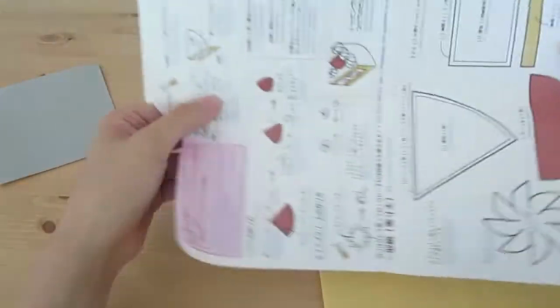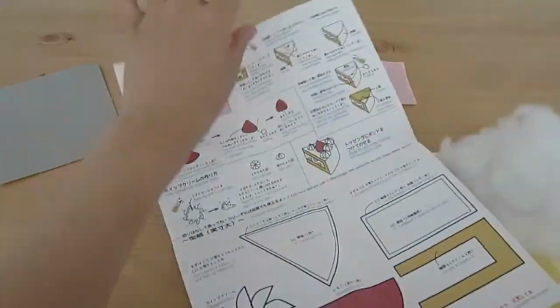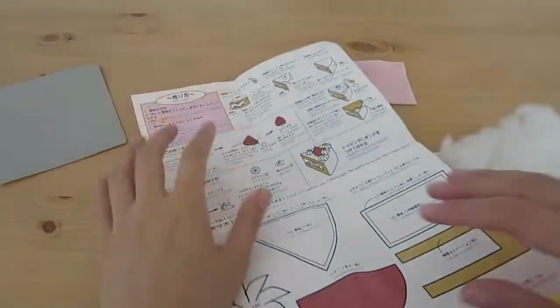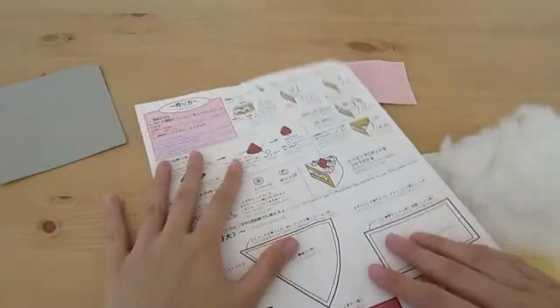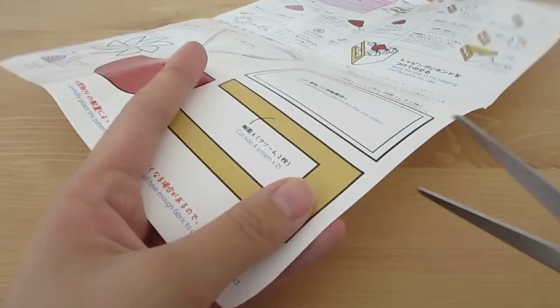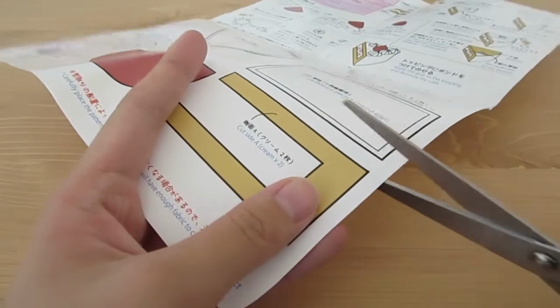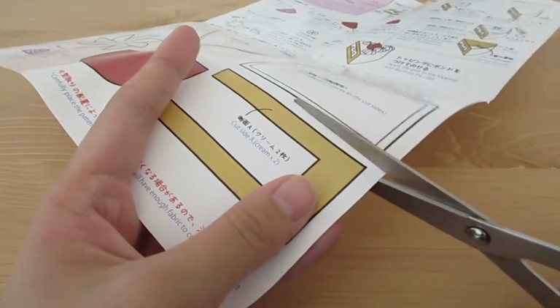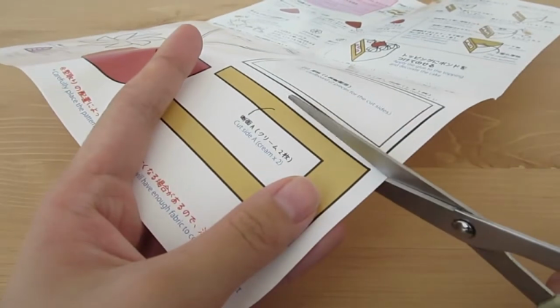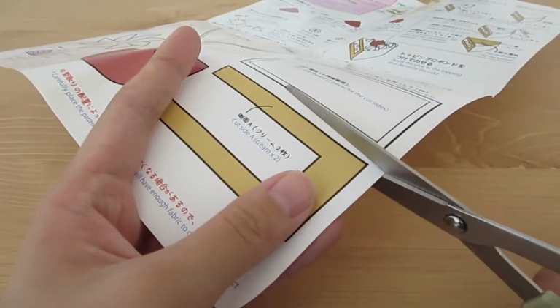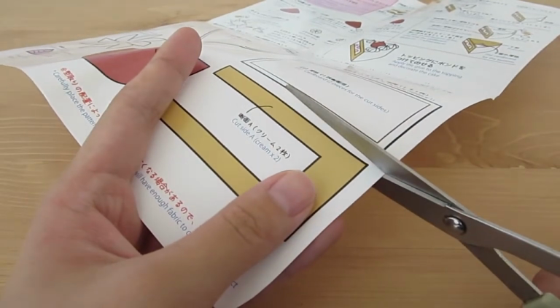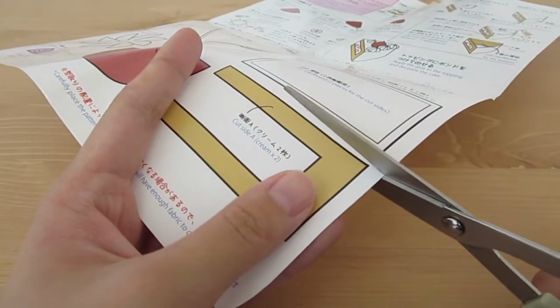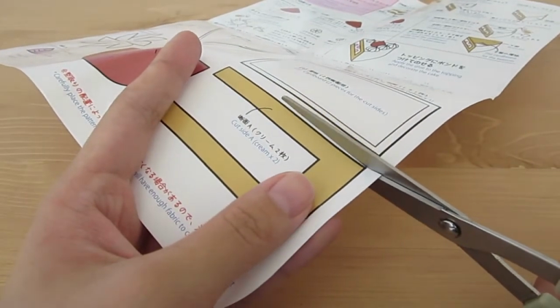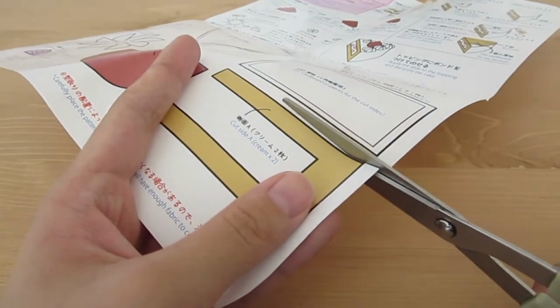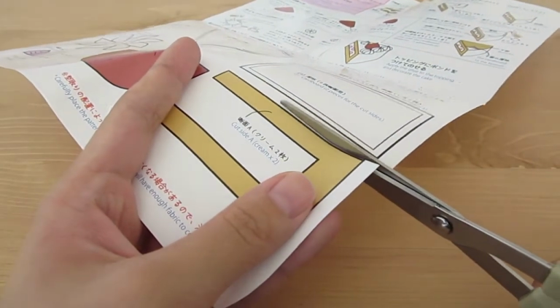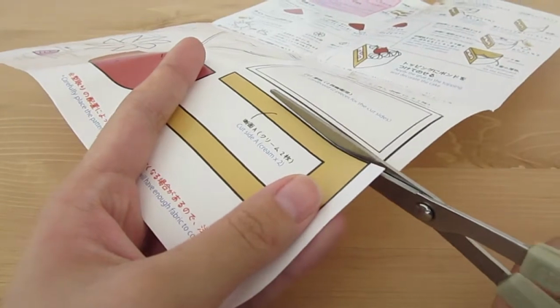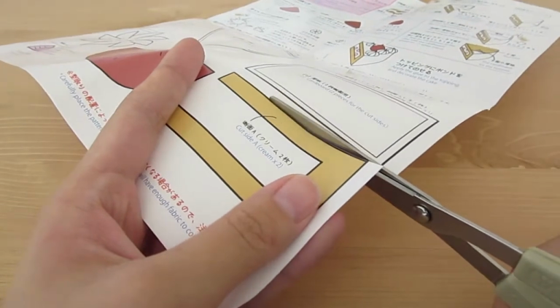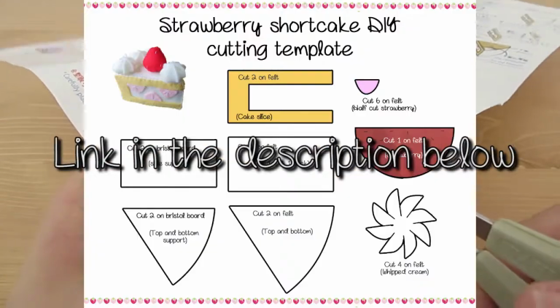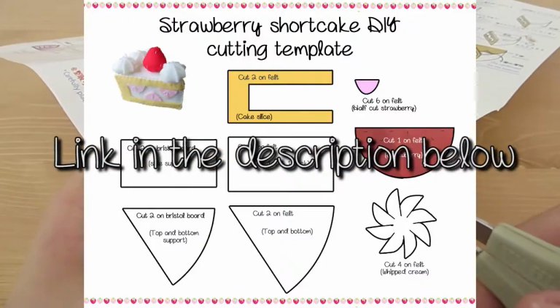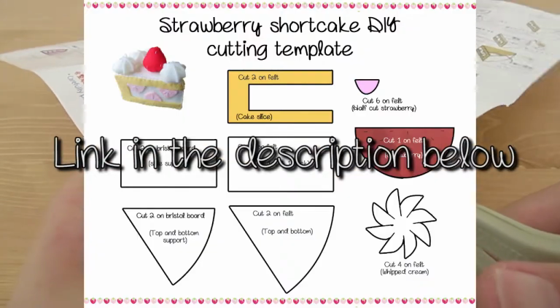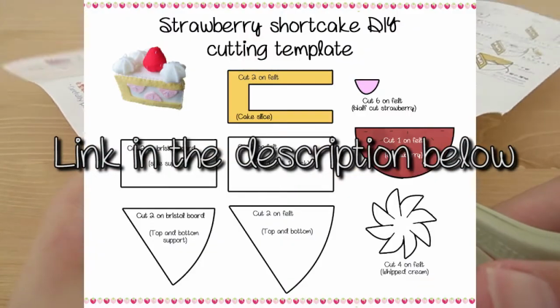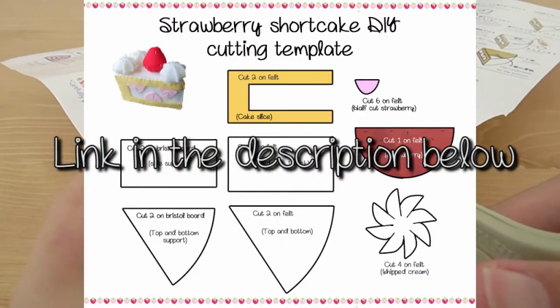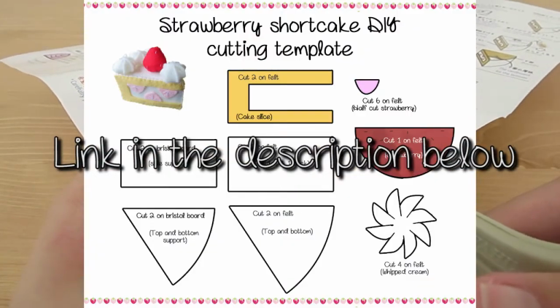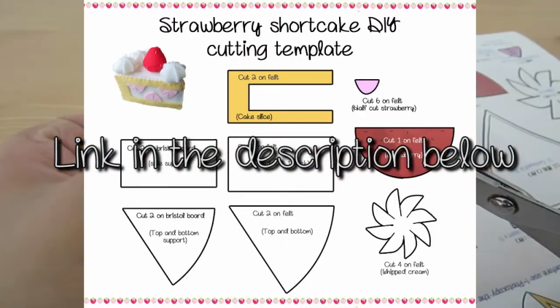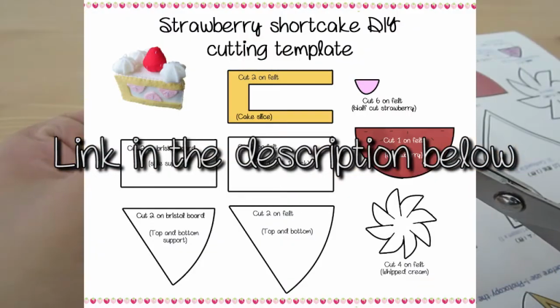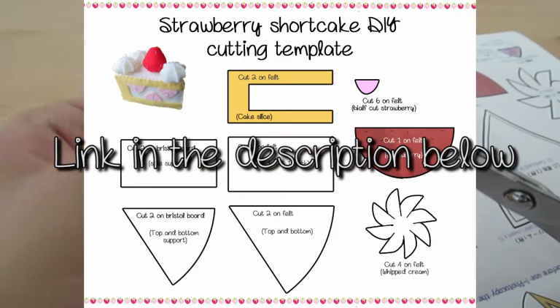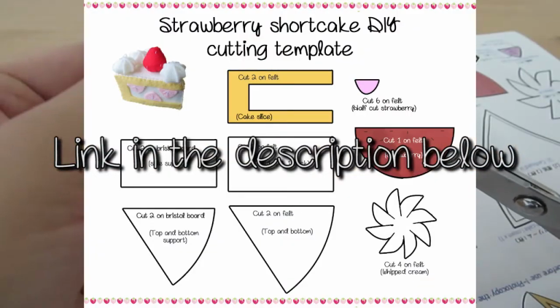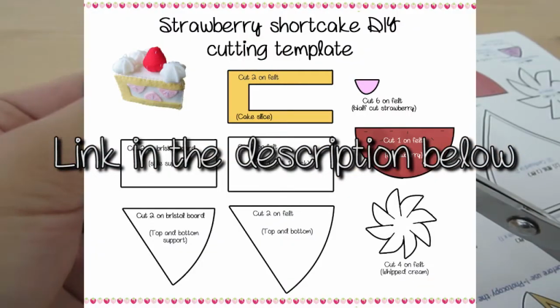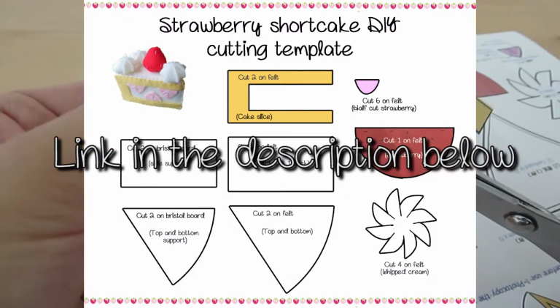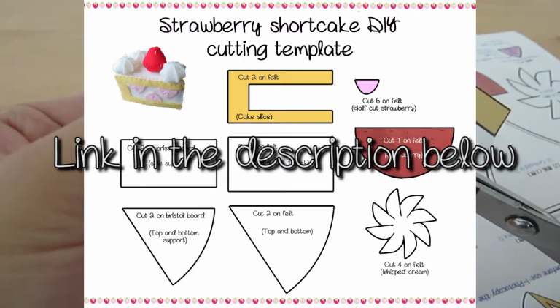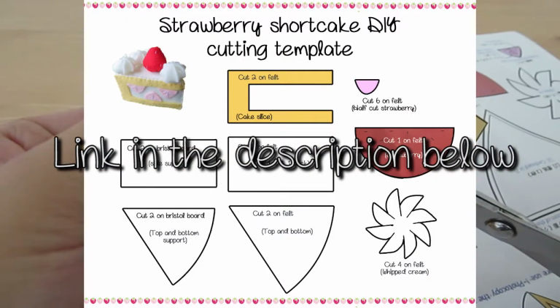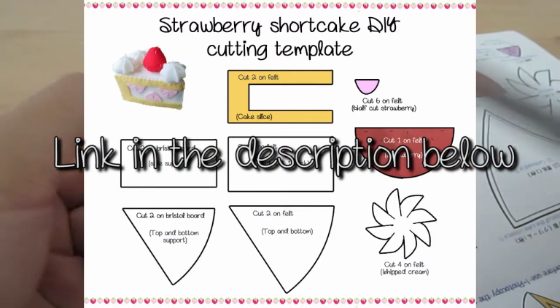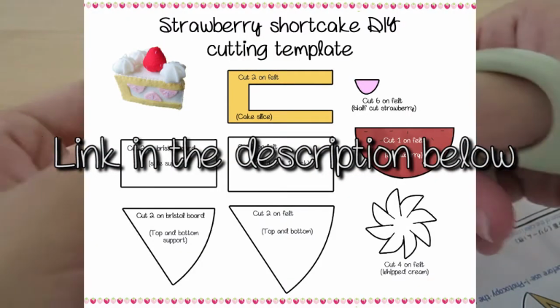The first step is to cut out the patterns. I have posted the exact same patterns onto my blog so you guys can download and use them for yourselves.